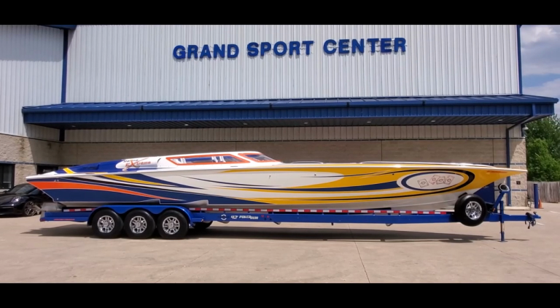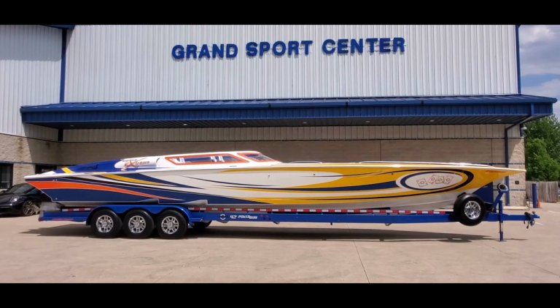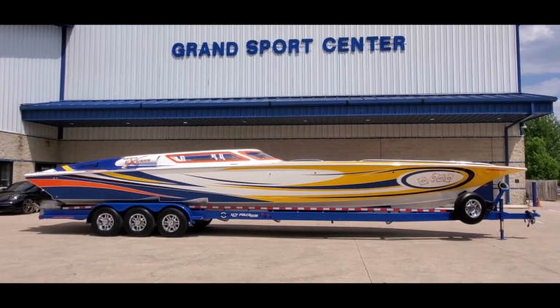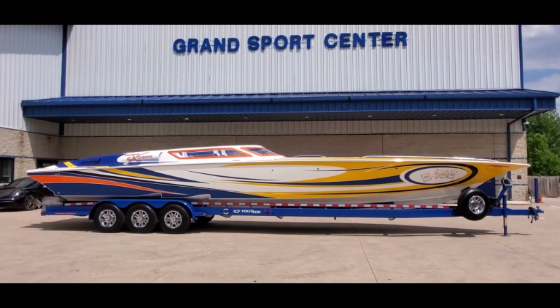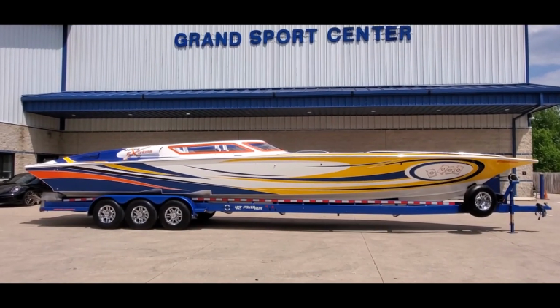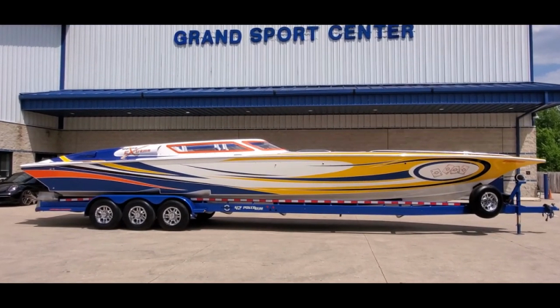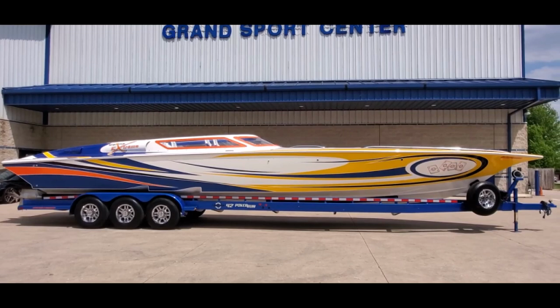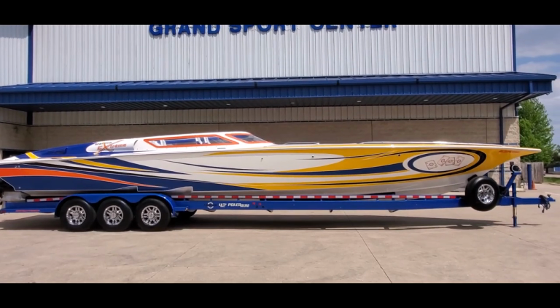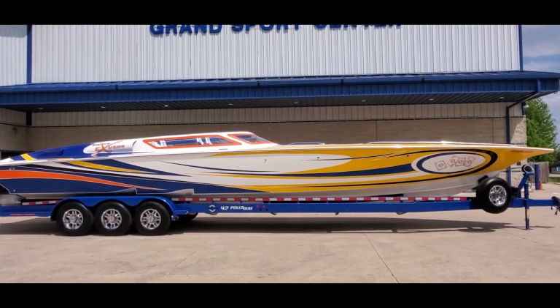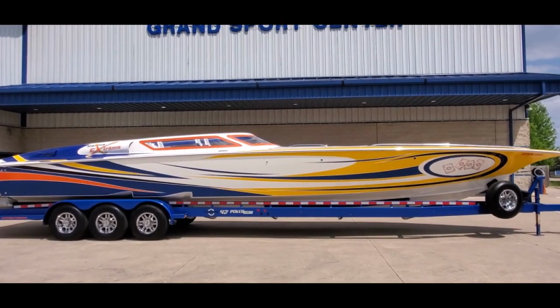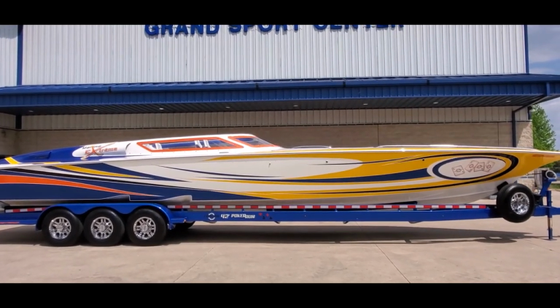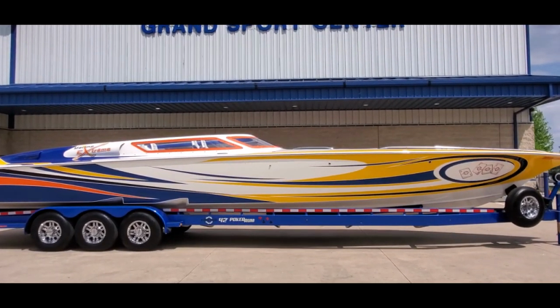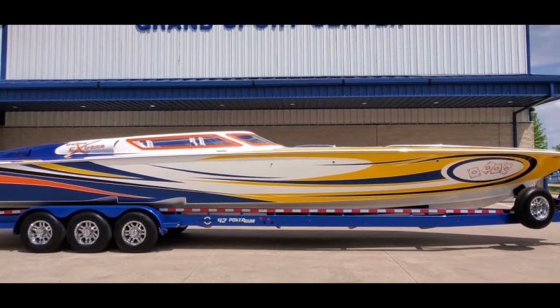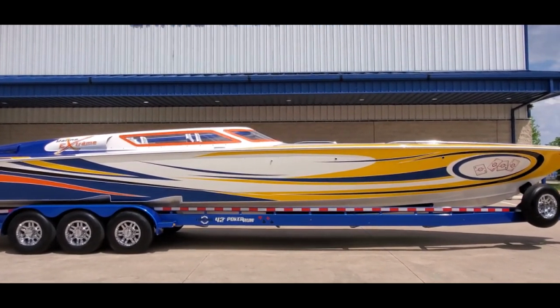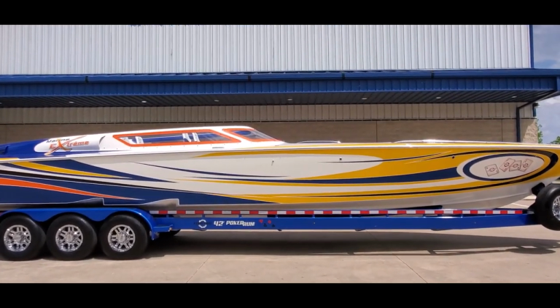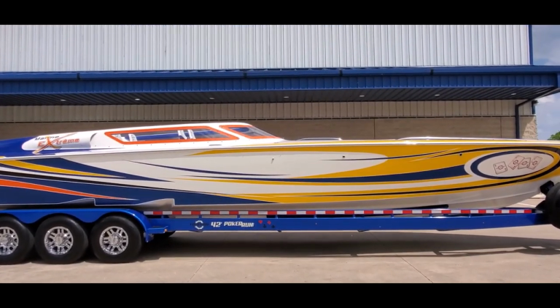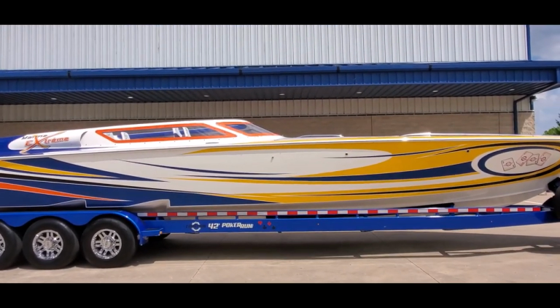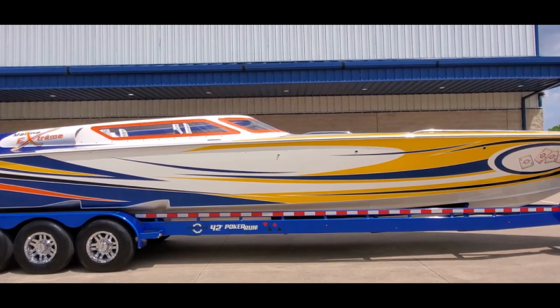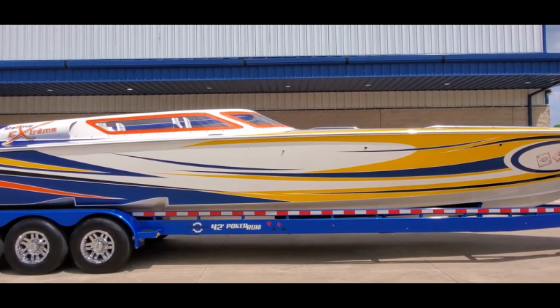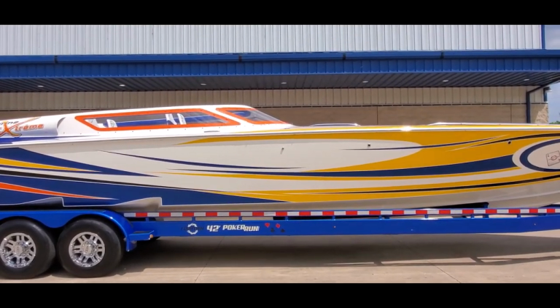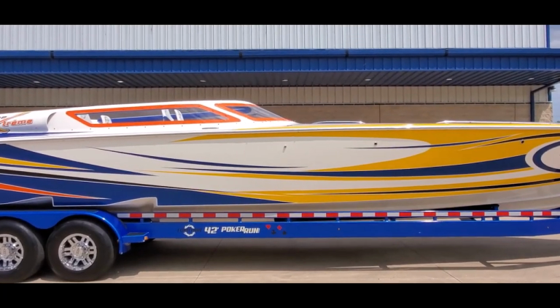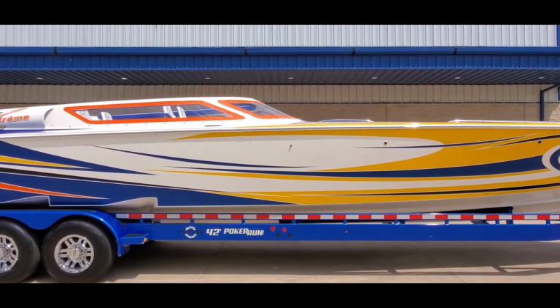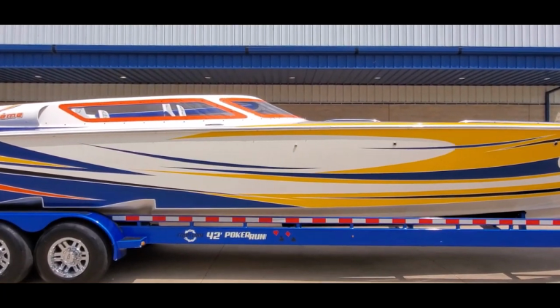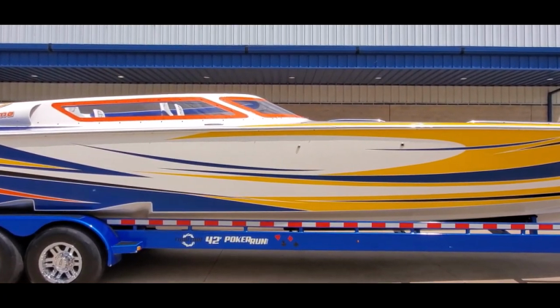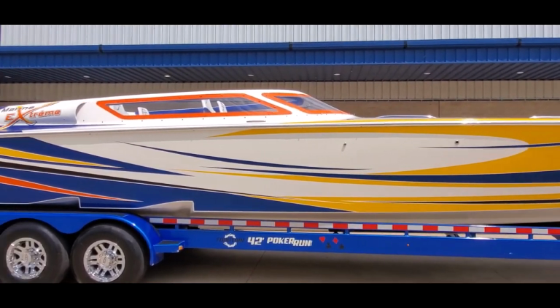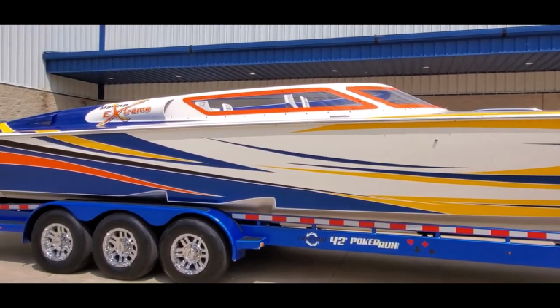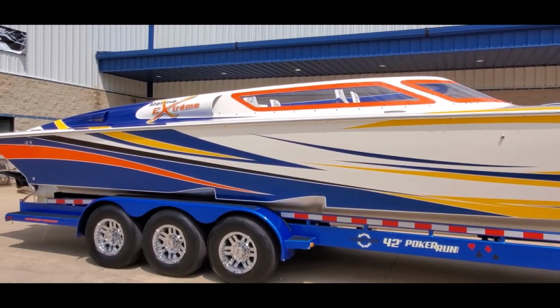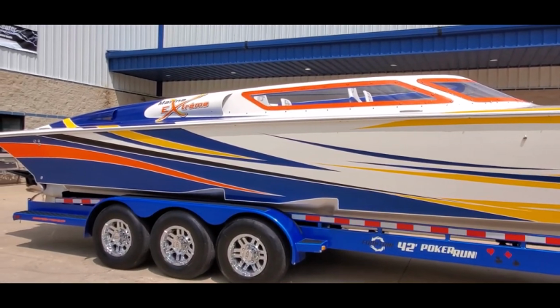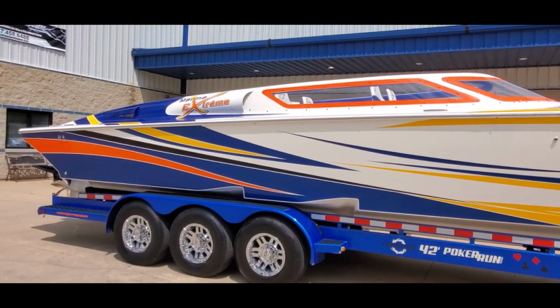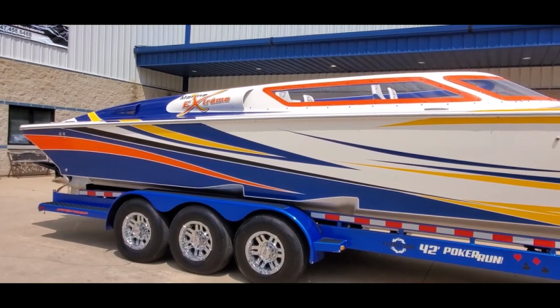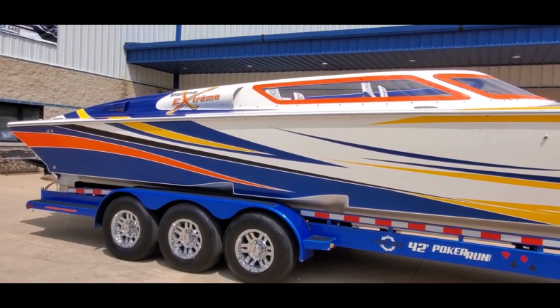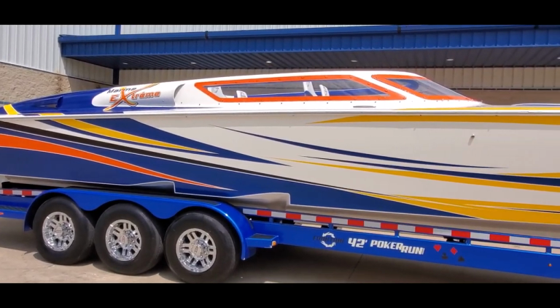You're looking at a gorgeous 2005 Fountain 42 Poker Run Edition, available for sale at Grand Sports Center here in Lincoln Hills, Illinois. Our full listing with all the options on this boat is going to be available on our website, GrandSportsCenter.com.